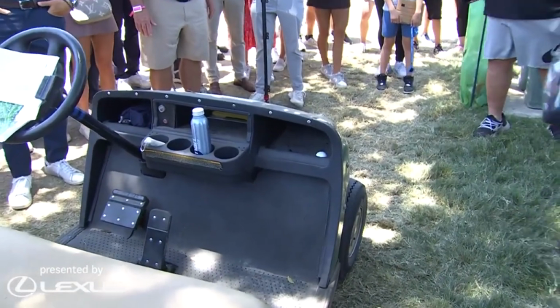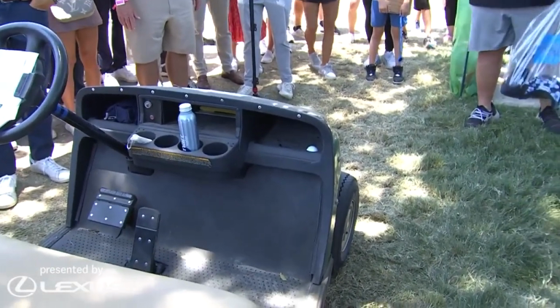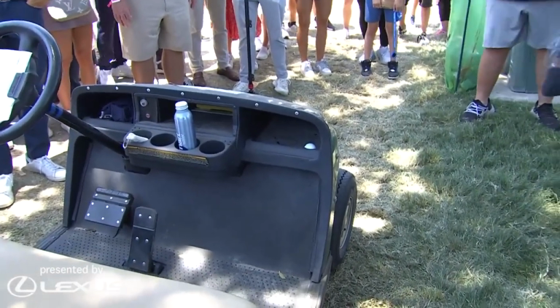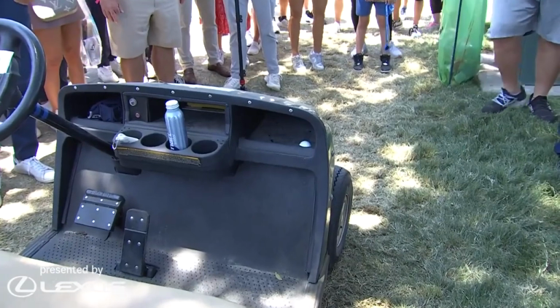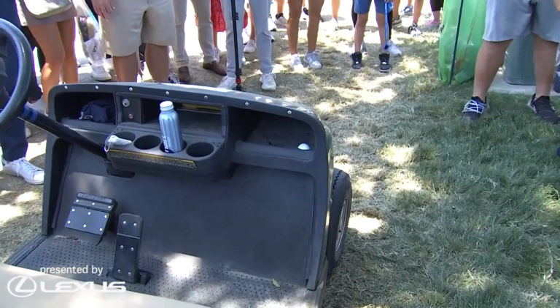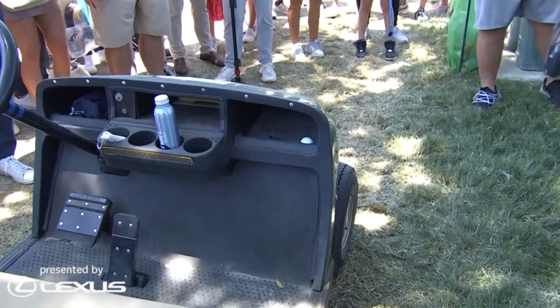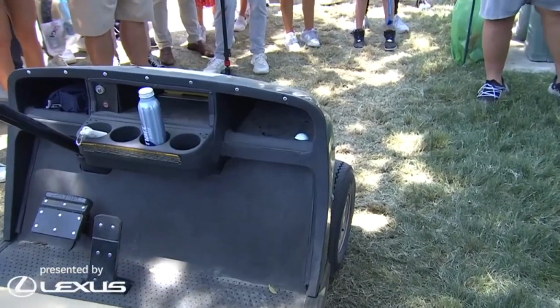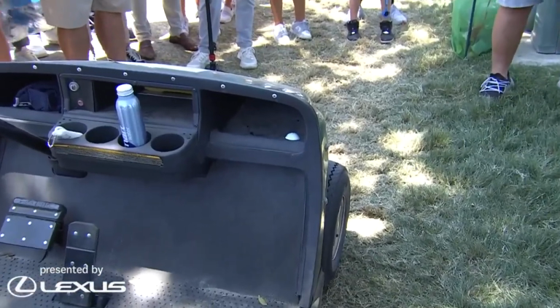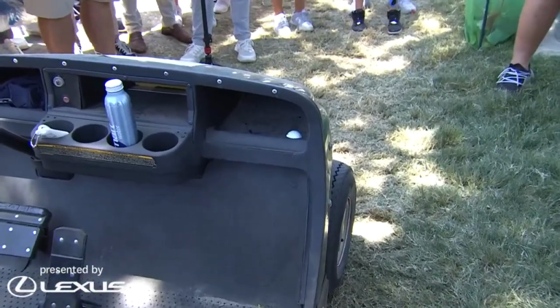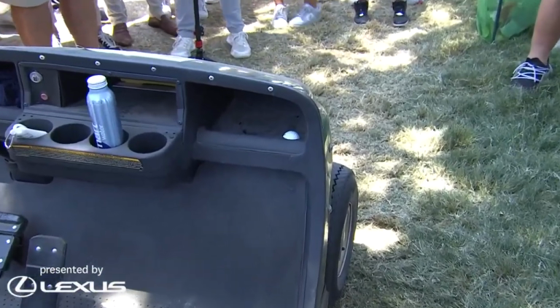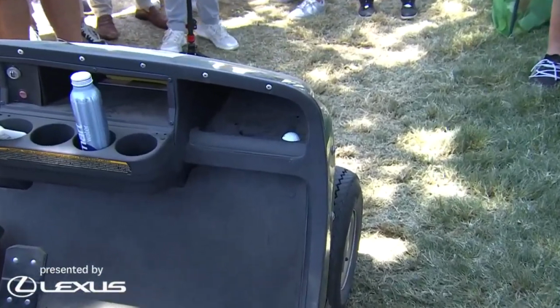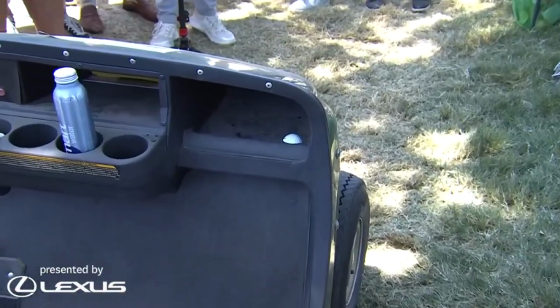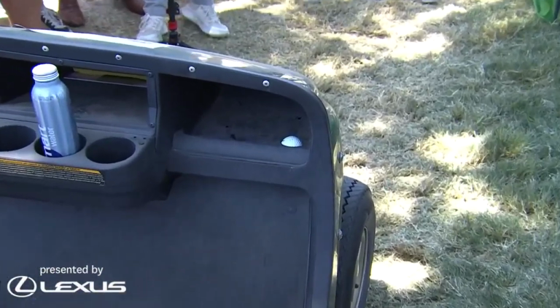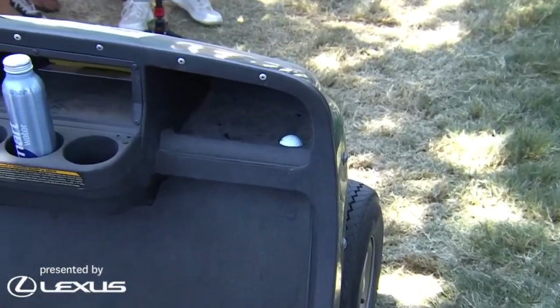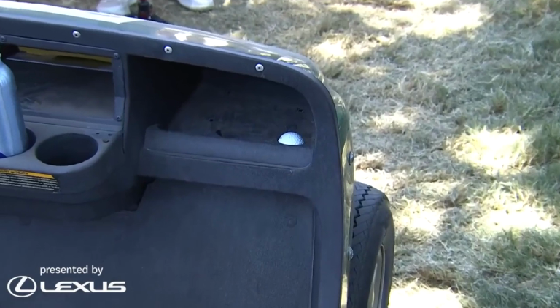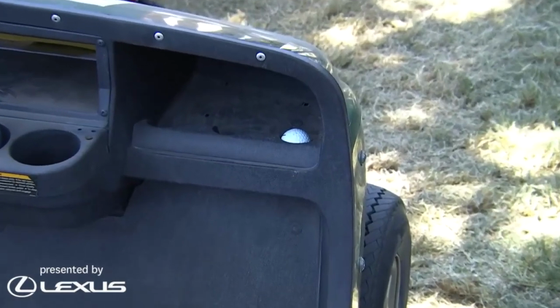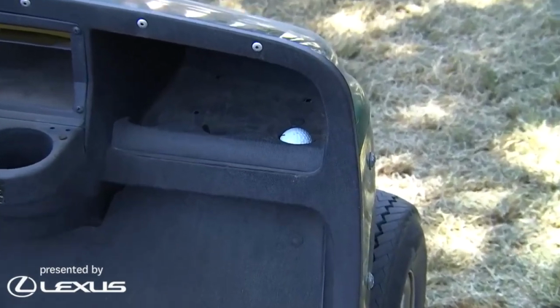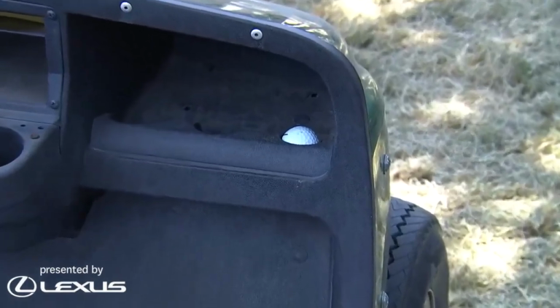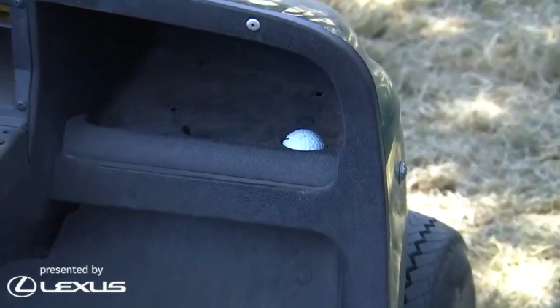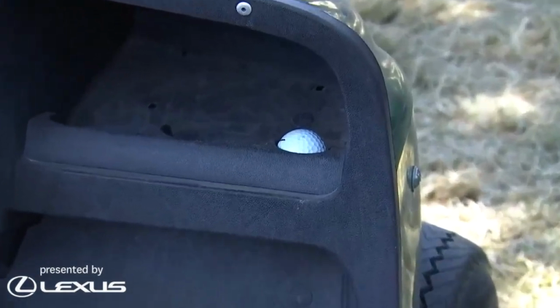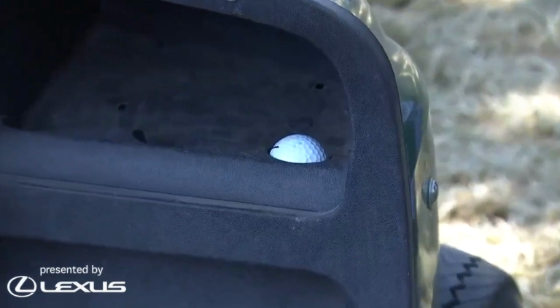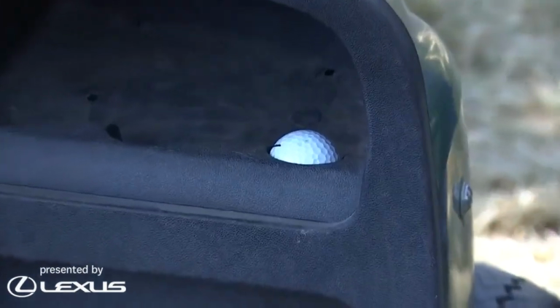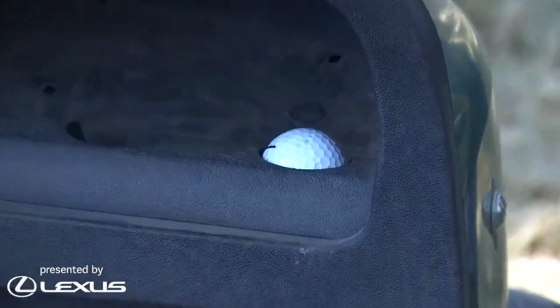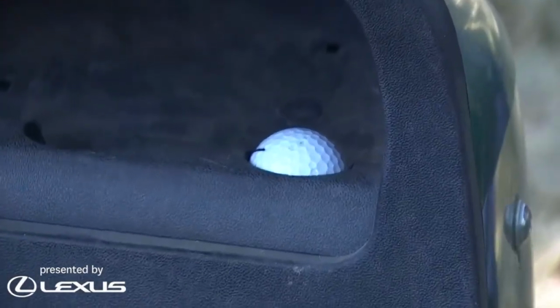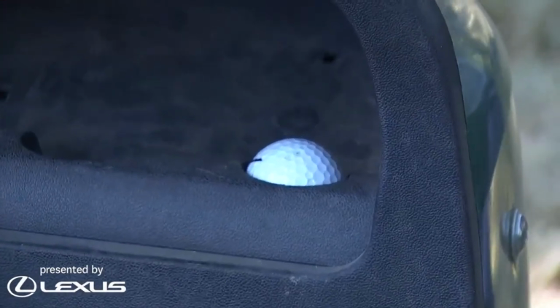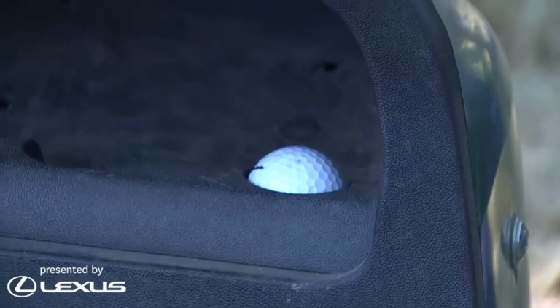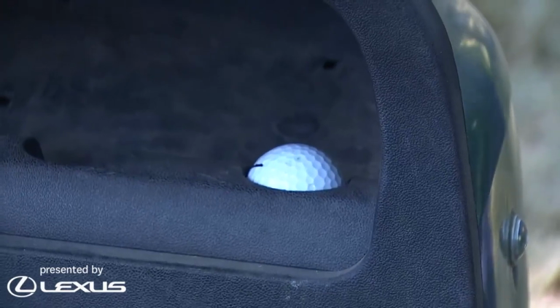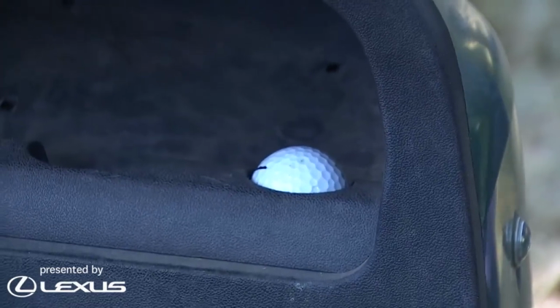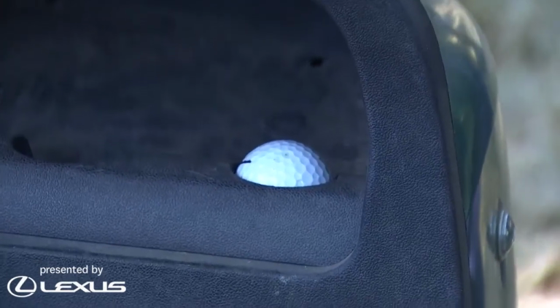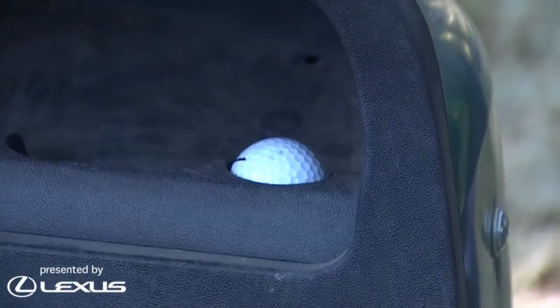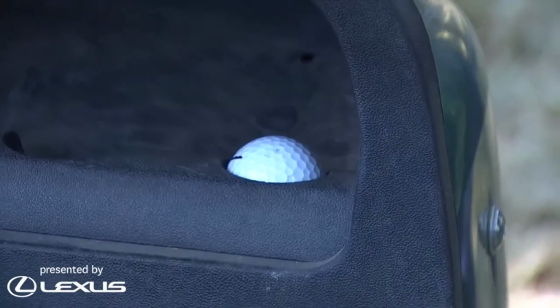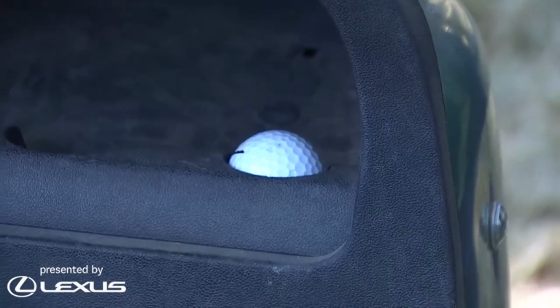There's Cameron Young's ball — we have sighted that. Got our man on the scene. It's in the little golf ball holder in the front part of the cart. You know whose cart that is, boys? That's my cart. I kid you not.